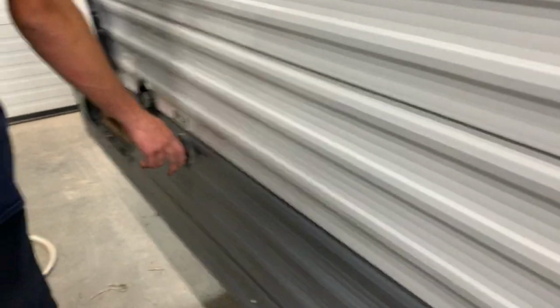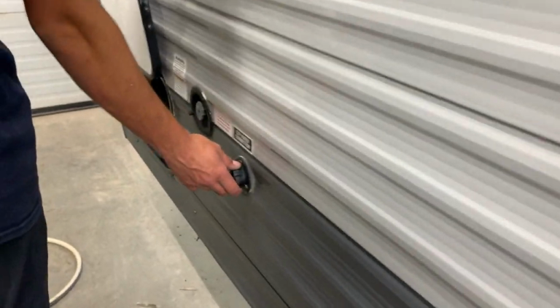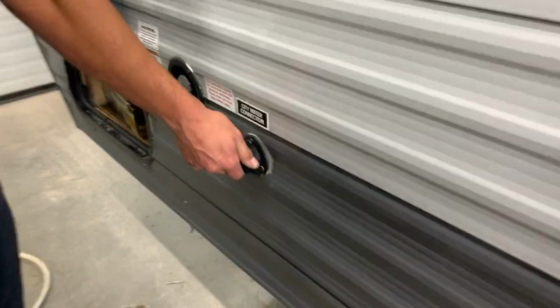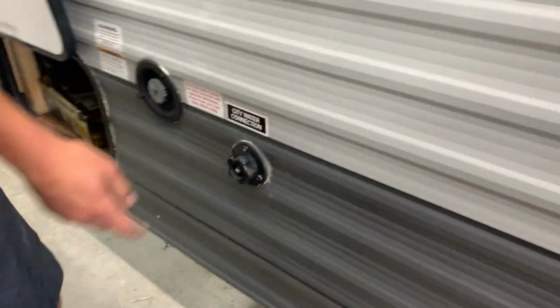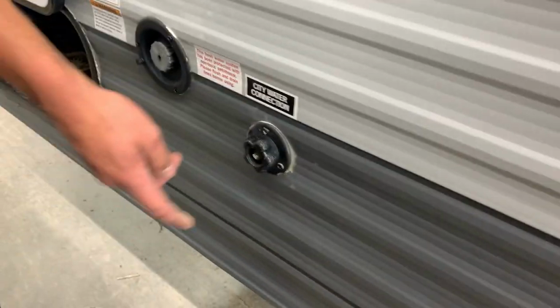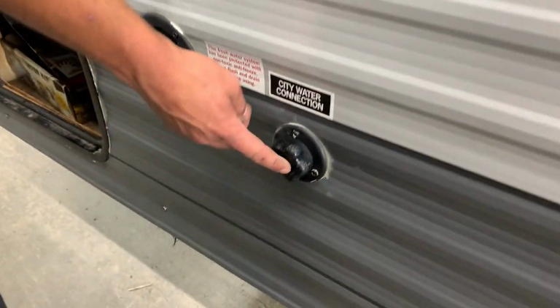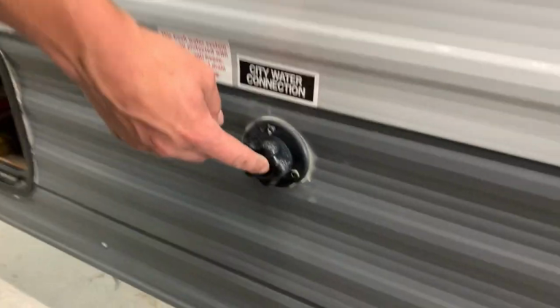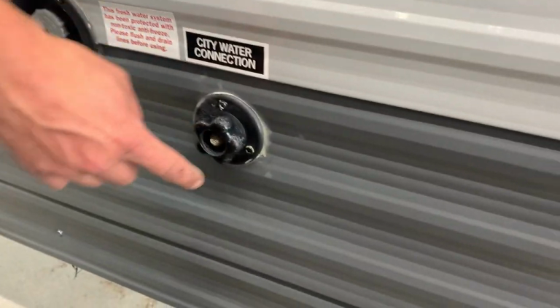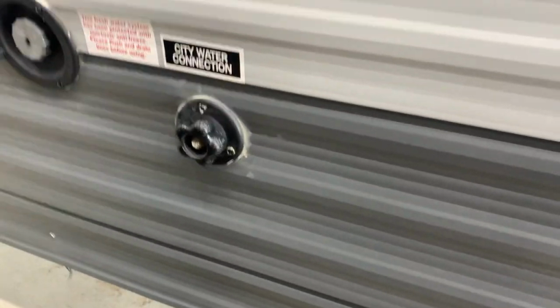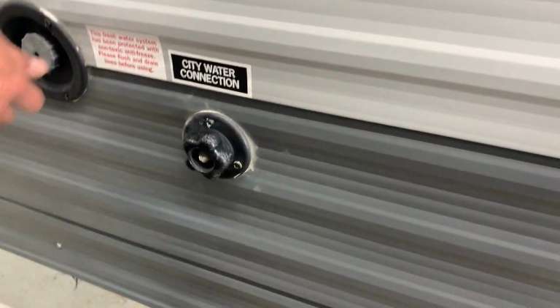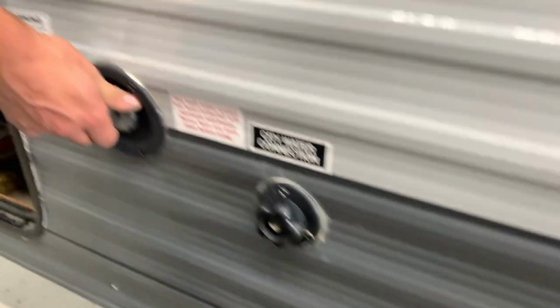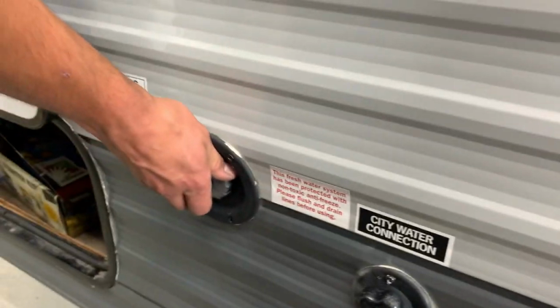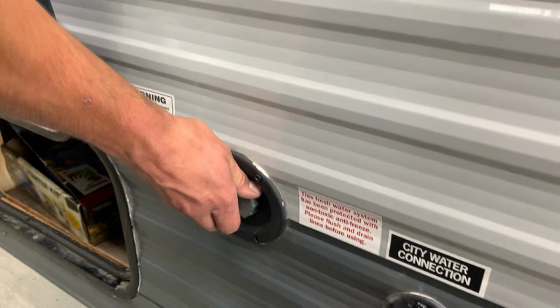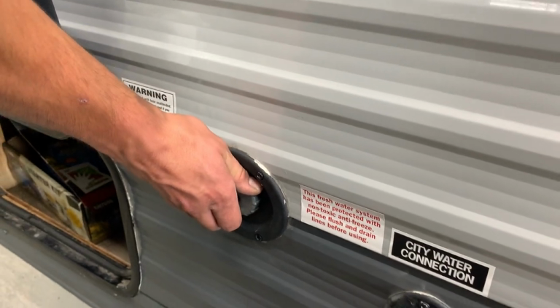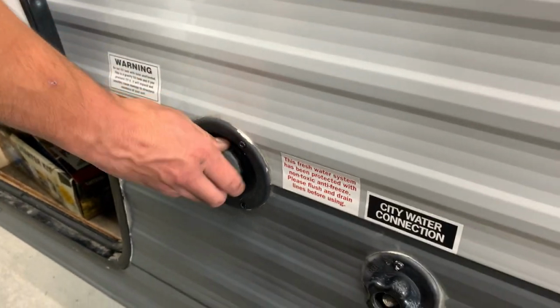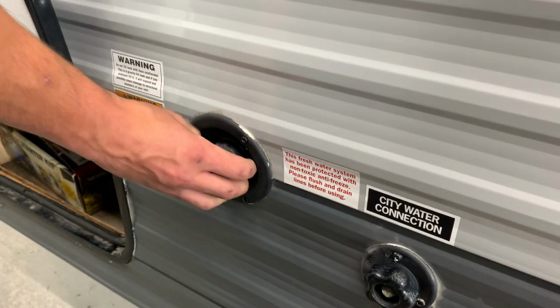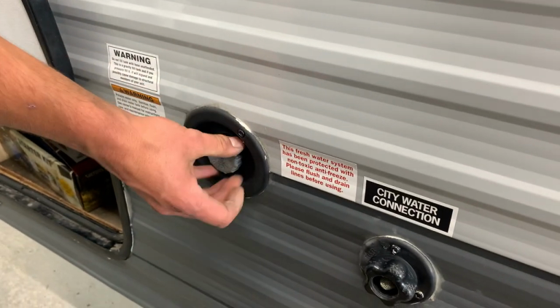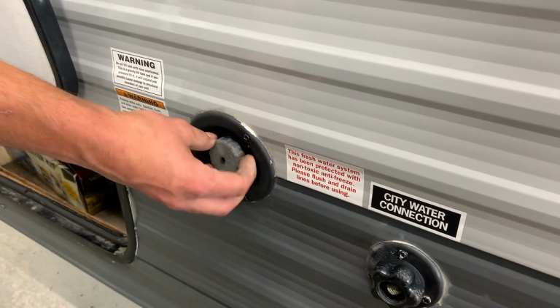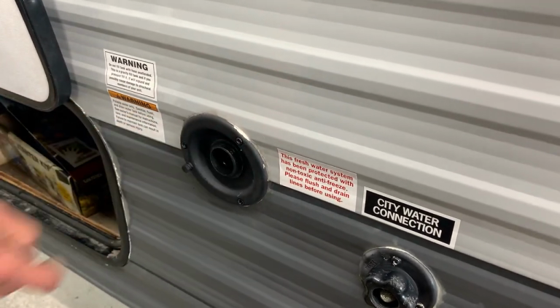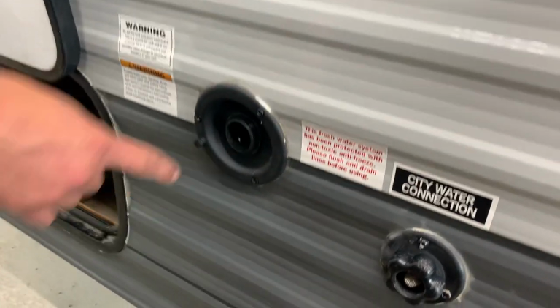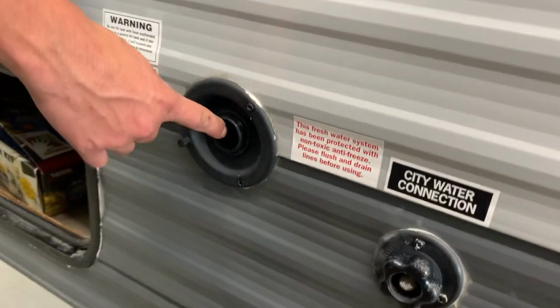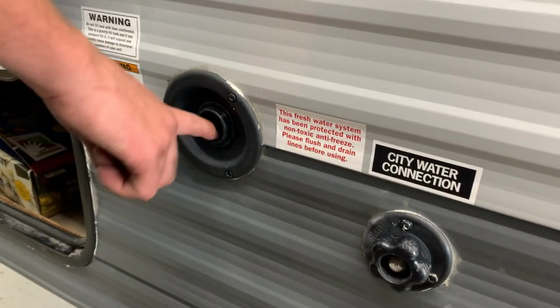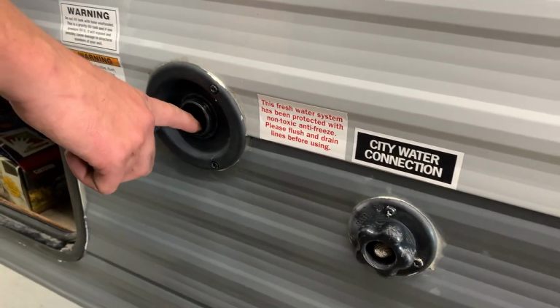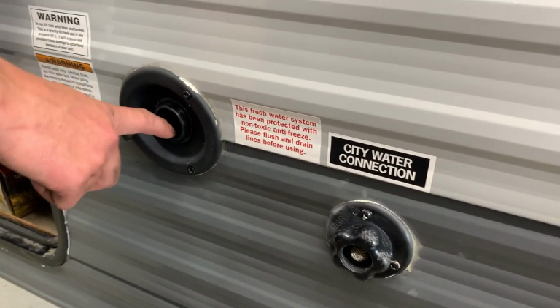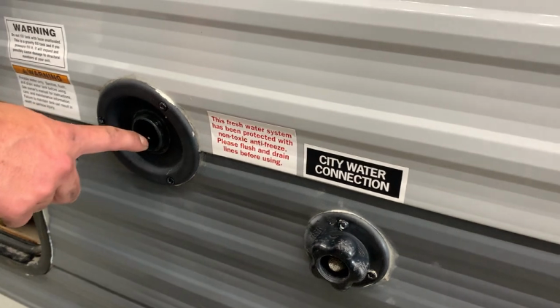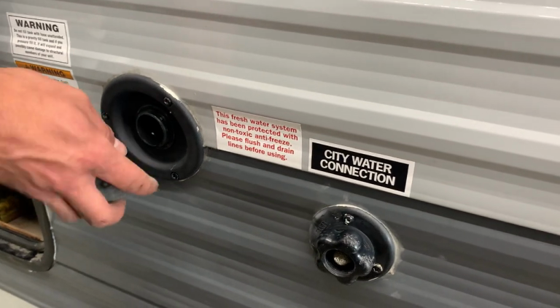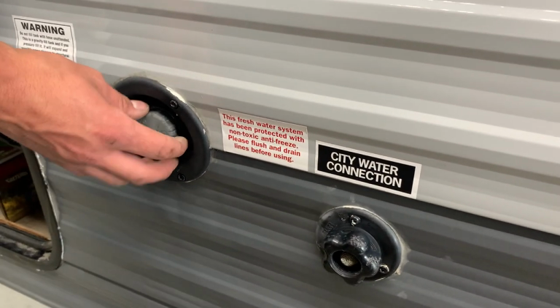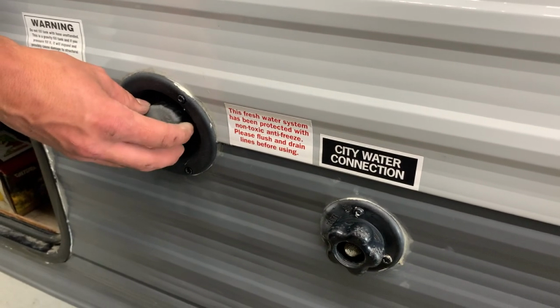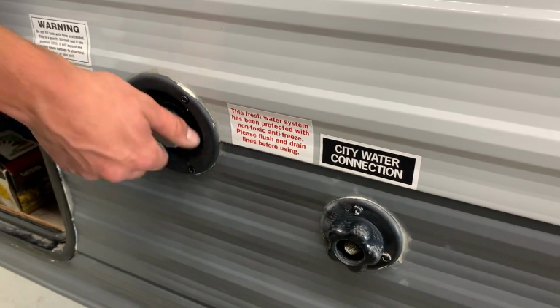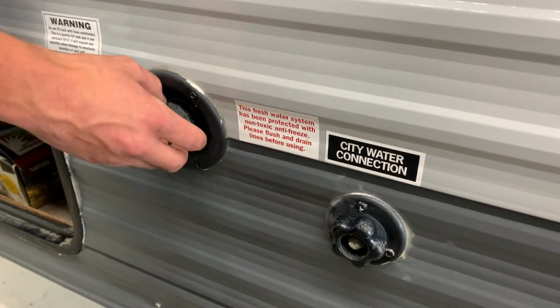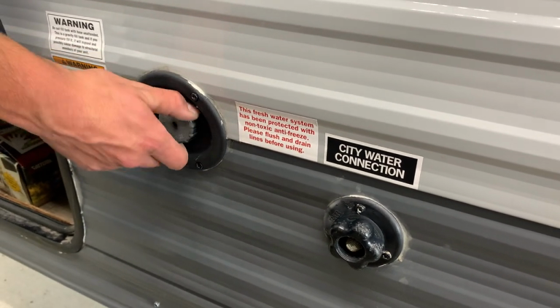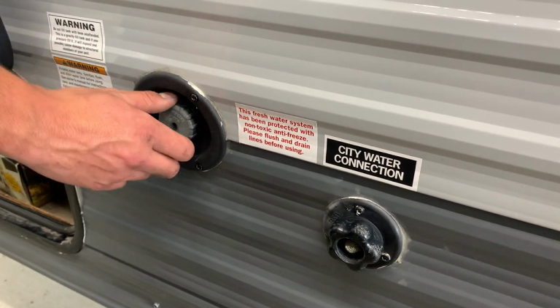You've got your city water connection — if you're at a site with service, throw the garden hose in here, turn it on, and it's going to pressurize all the lines without the need to run your water pump. Then you do have your fresh tank fill located right beside it. Put a garden hose in there, turn it on, it fills that fresh tank, and that's what your water pump draws off.